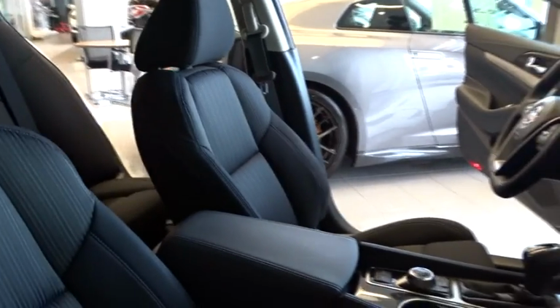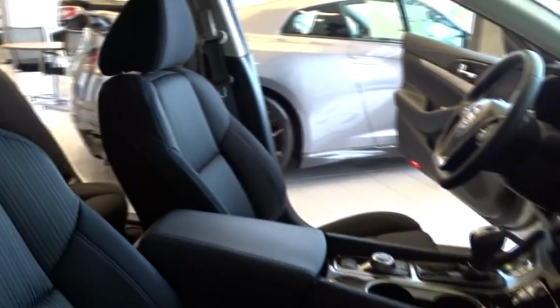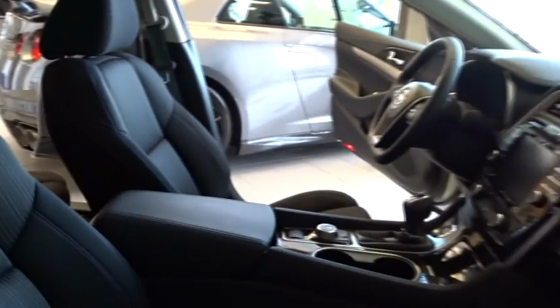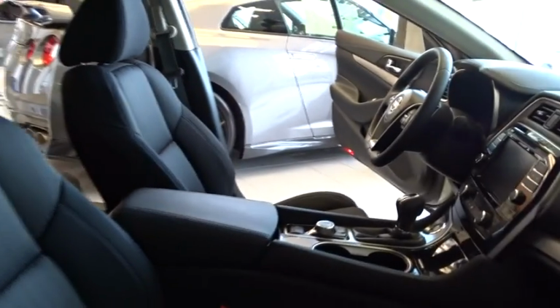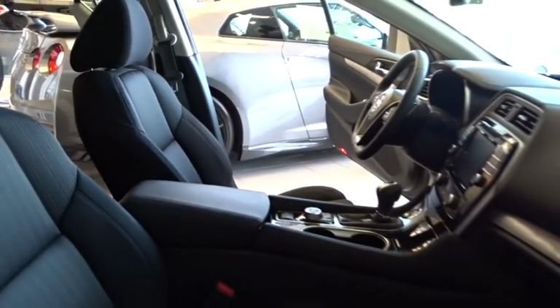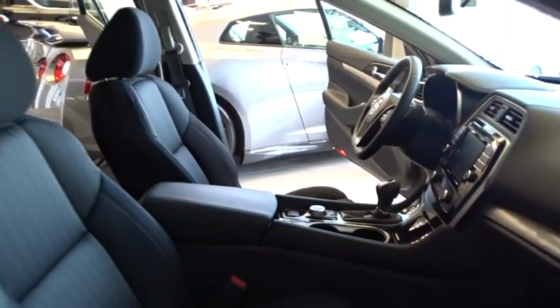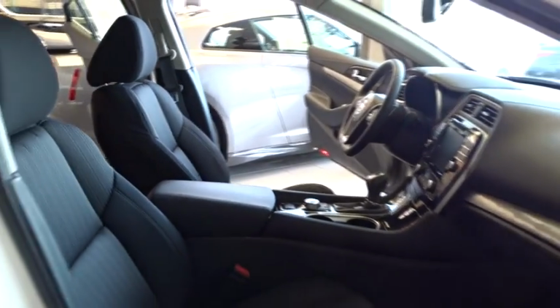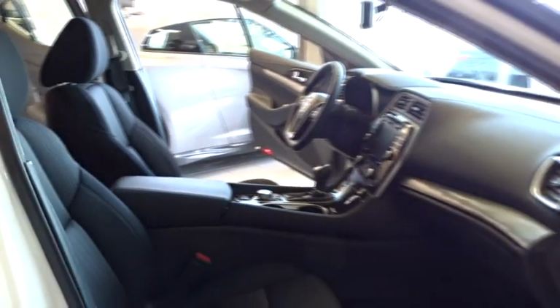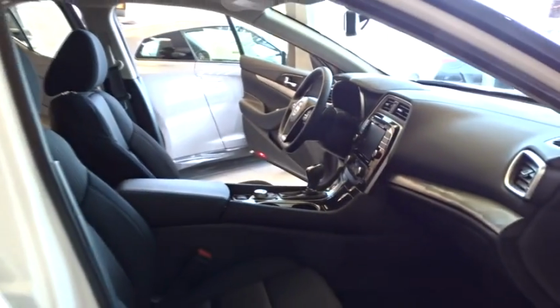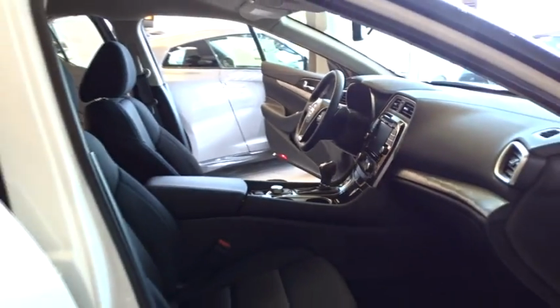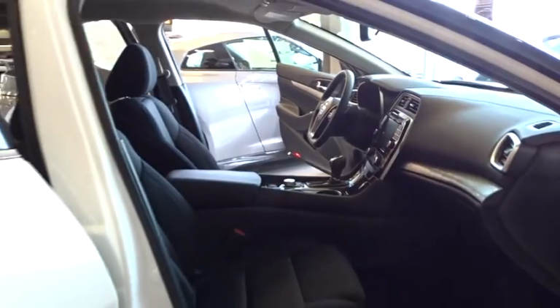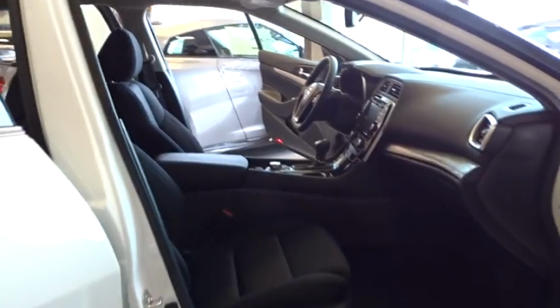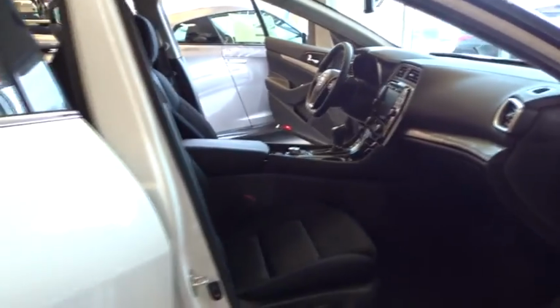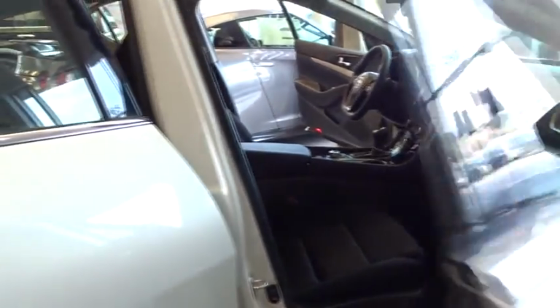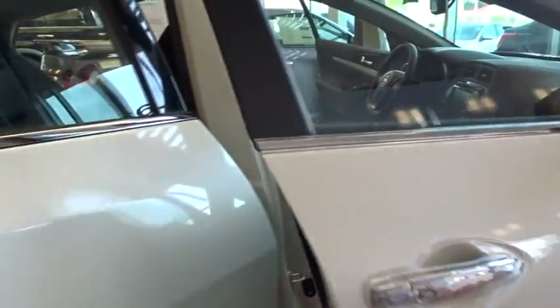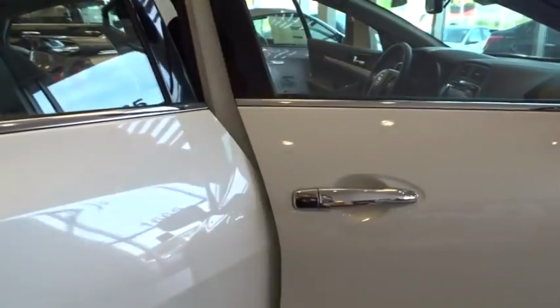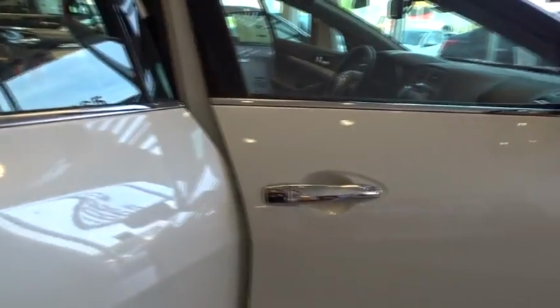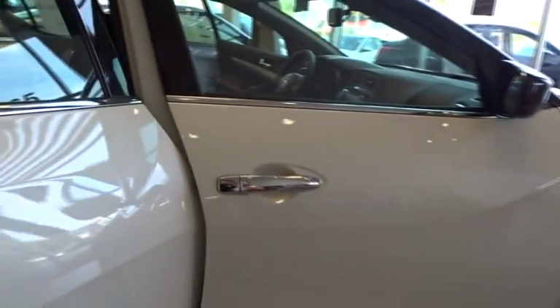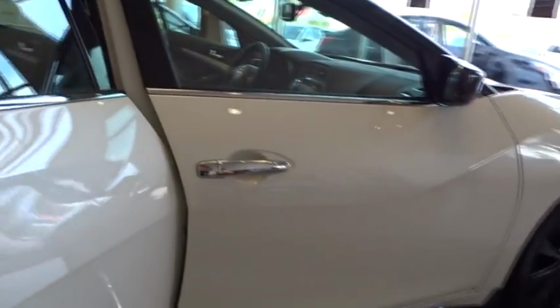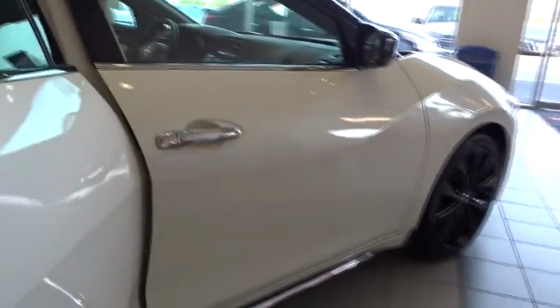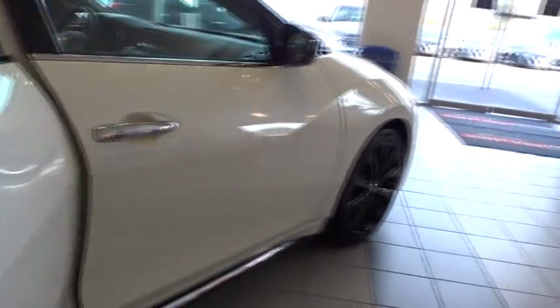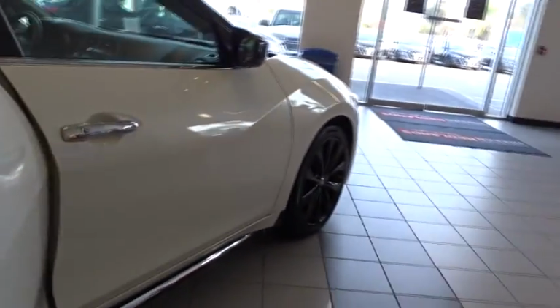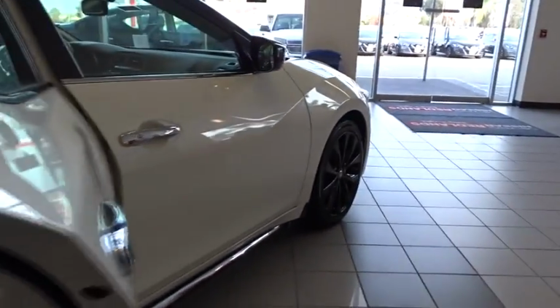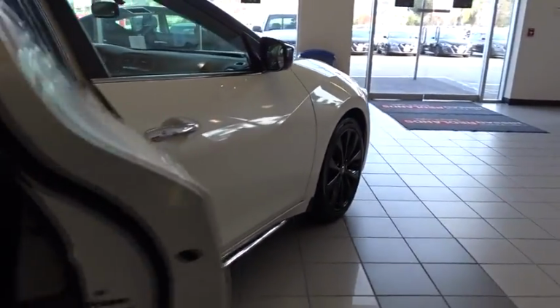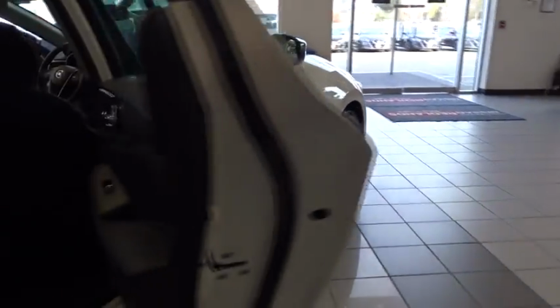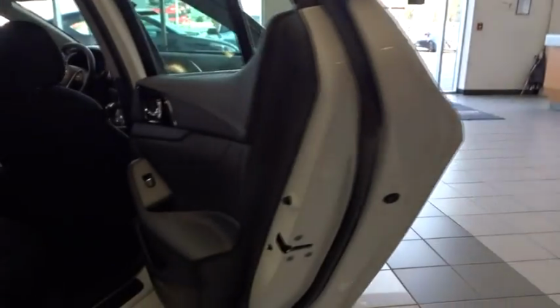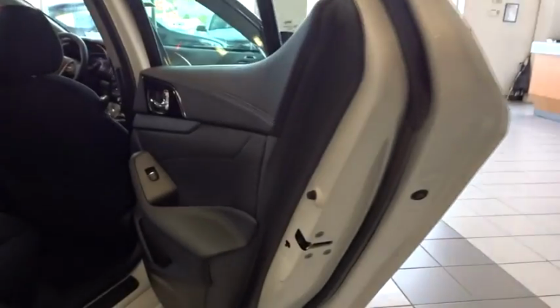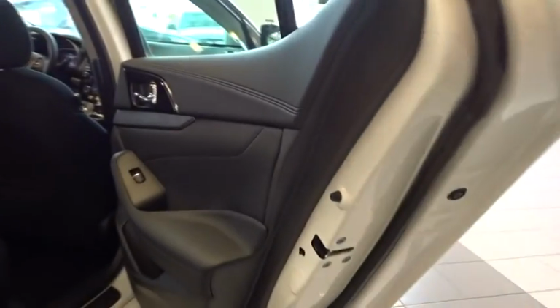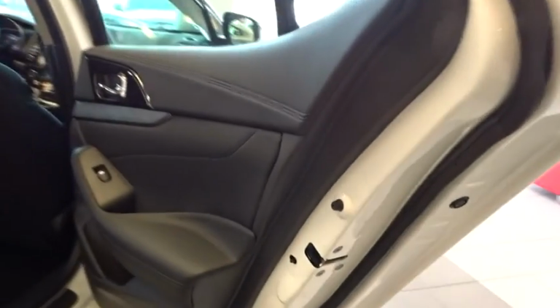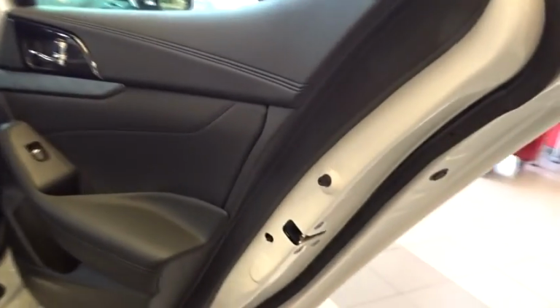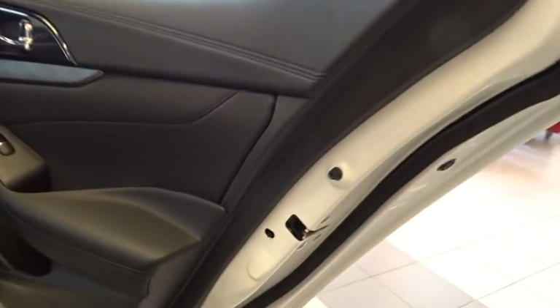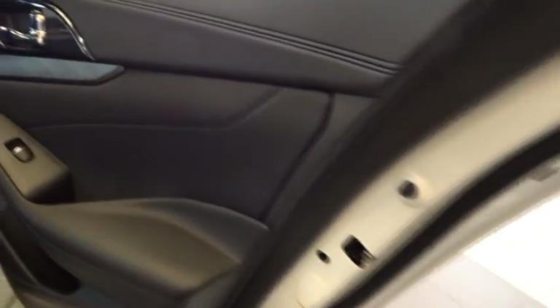Leather wrapped steering wheel, Bluetooth, power steering, adjustable steering wheel, four-wheel disc brakes, keyless start, cruise control, aluminum wheels, hard disk drive media storage, auto dimming rear view mirror.